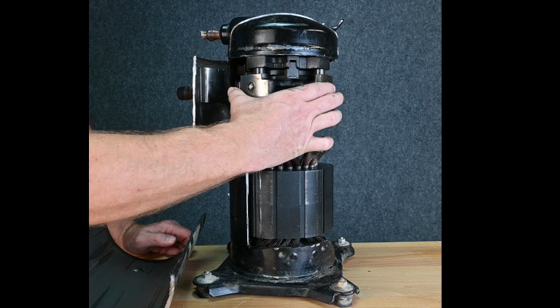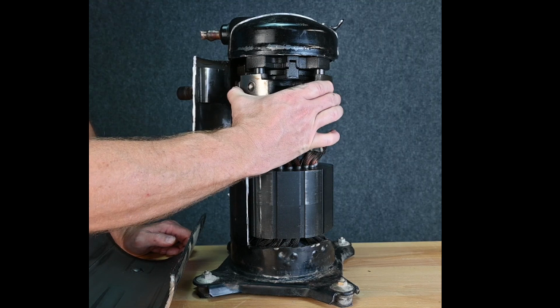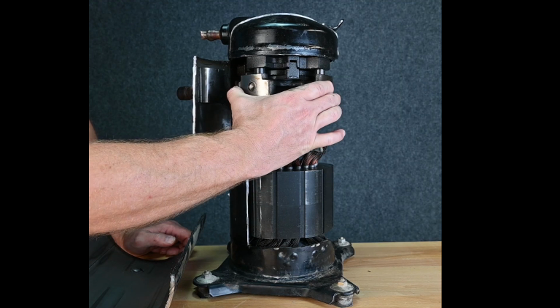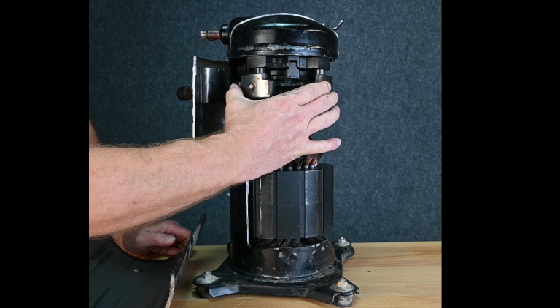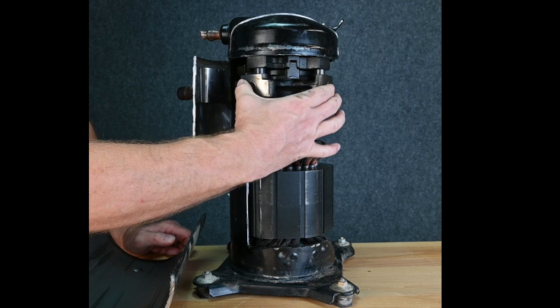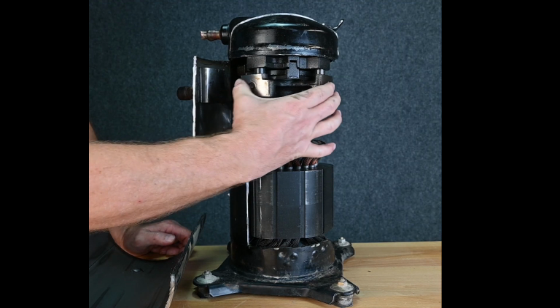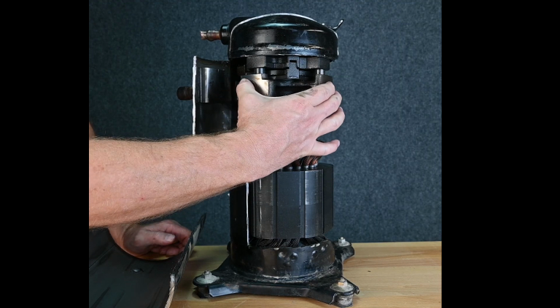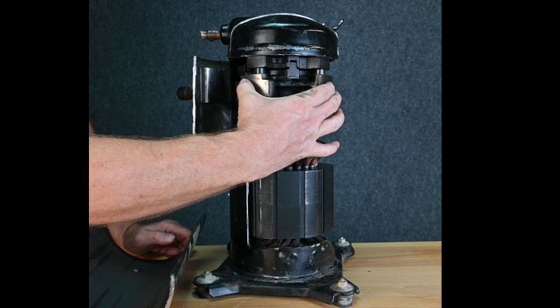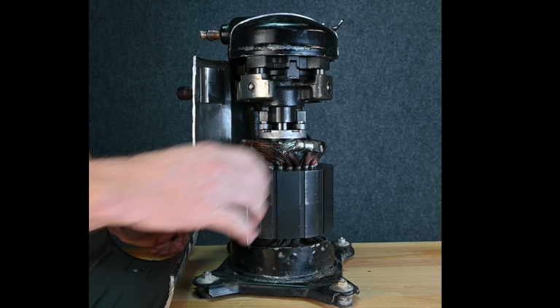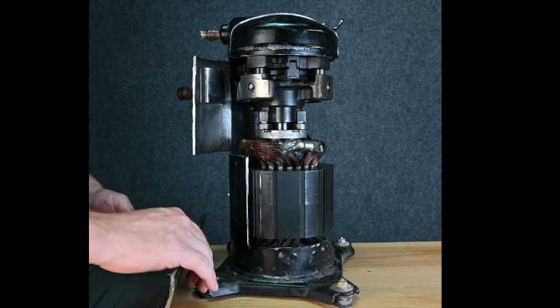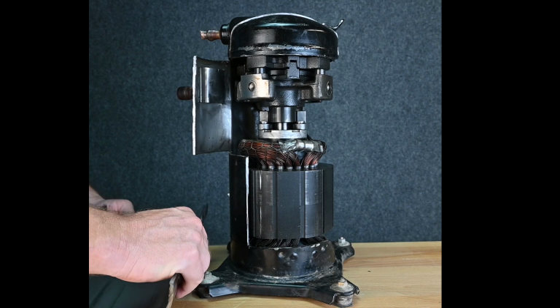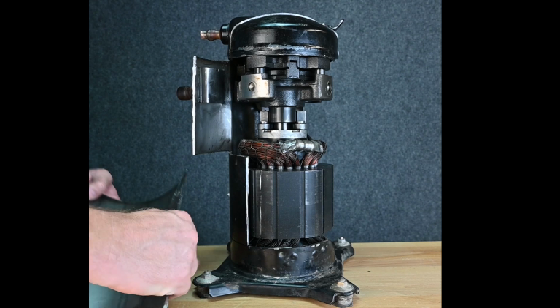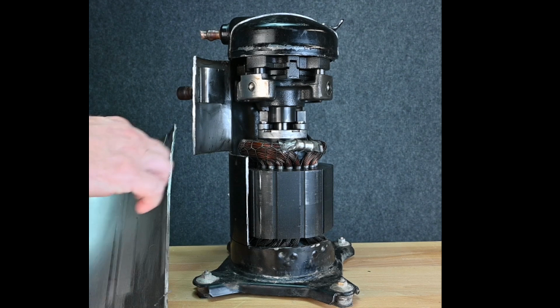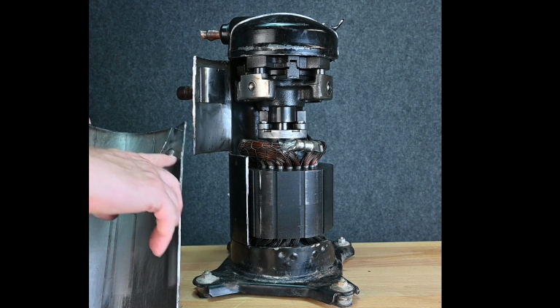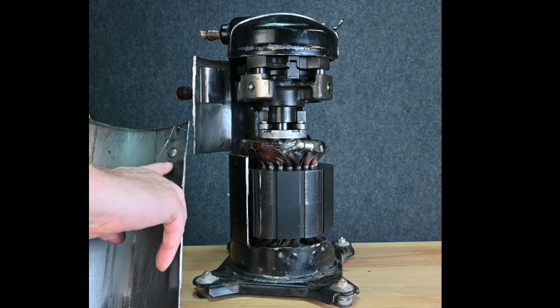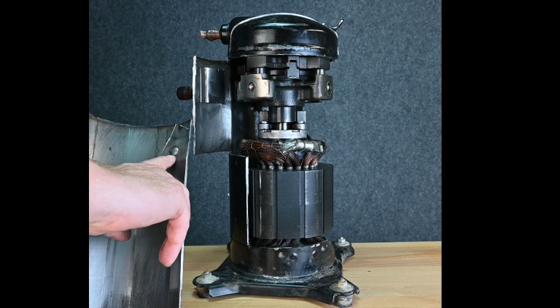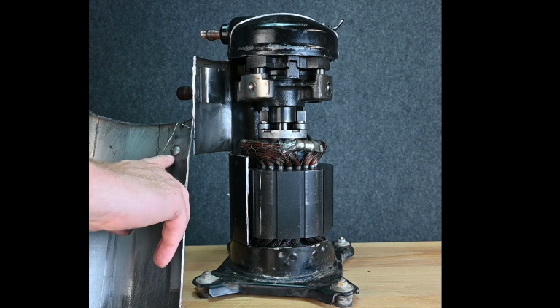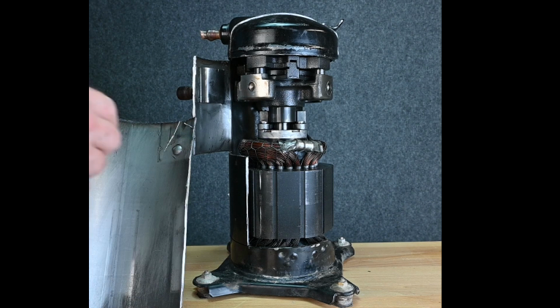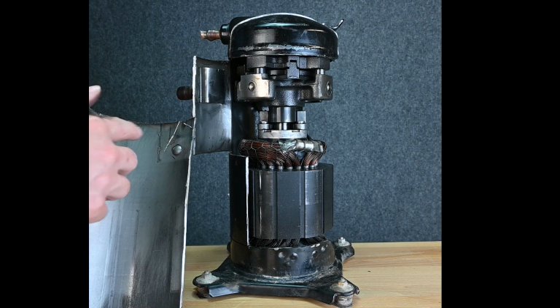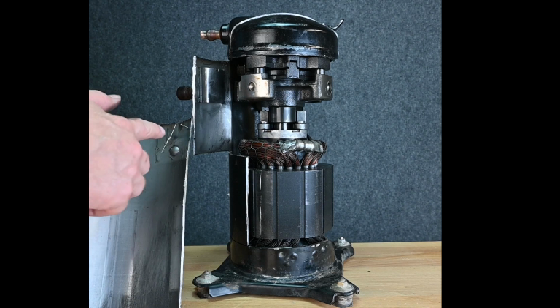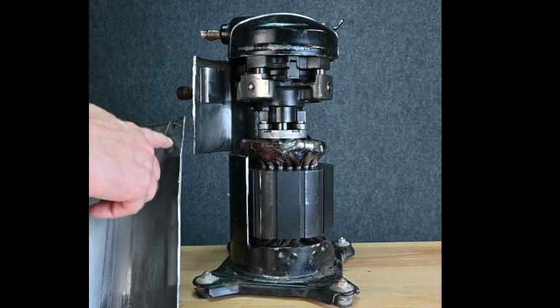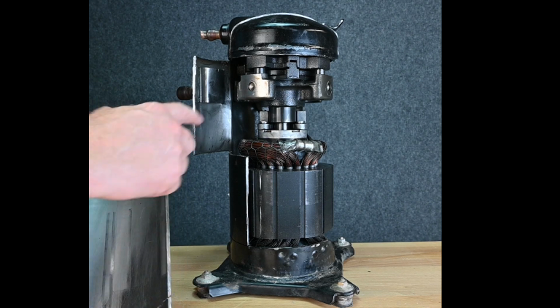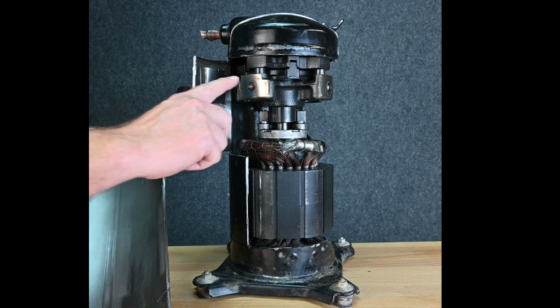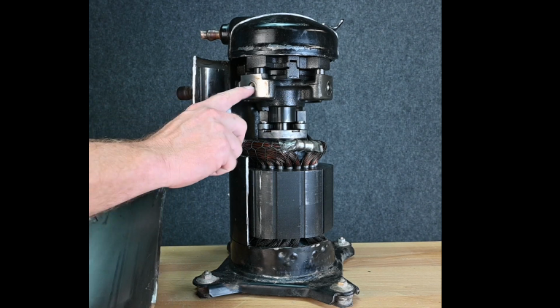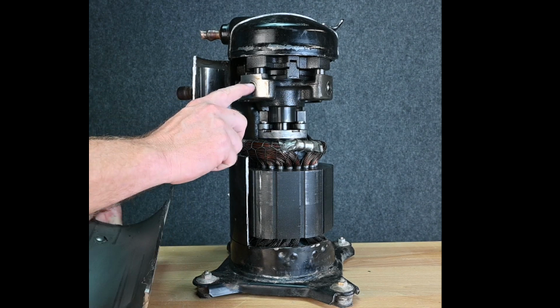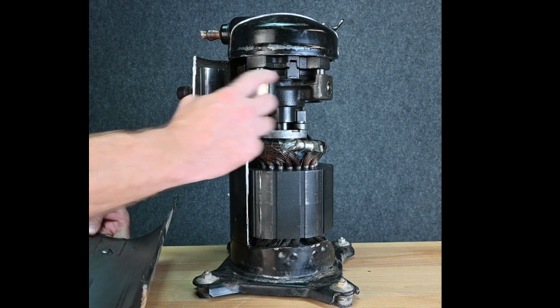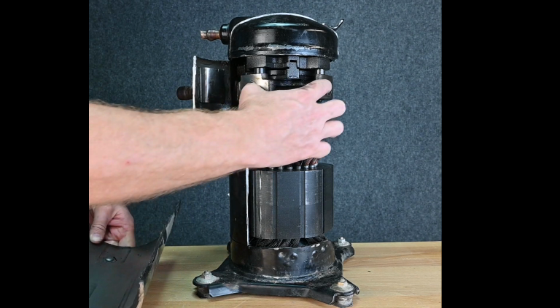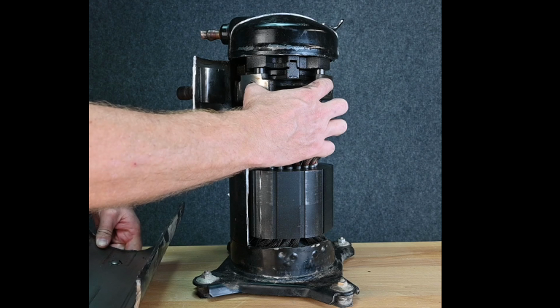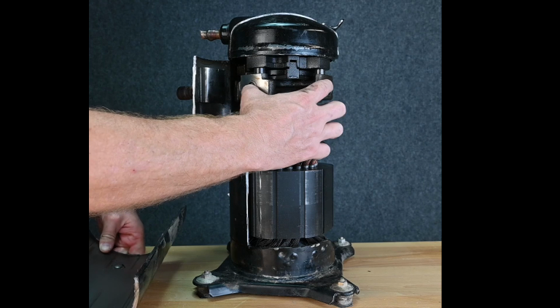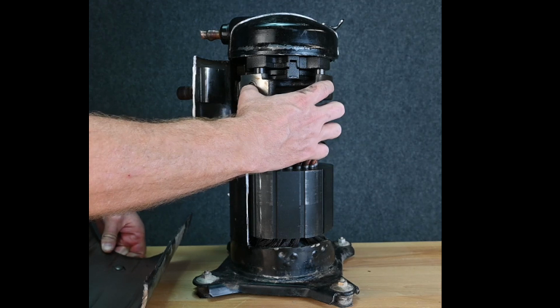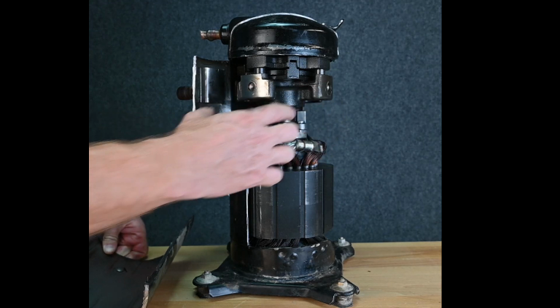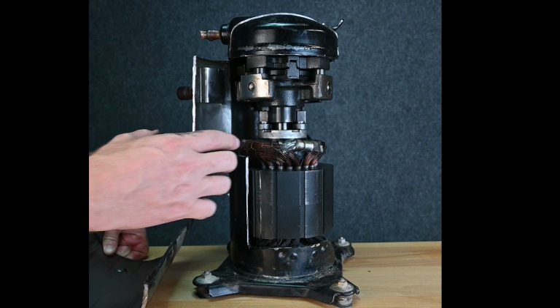This part of the compressor doesn't move at all. We have these little grooves inside of here — these little notches — and these little notches press in right here and here to keep that from moving.